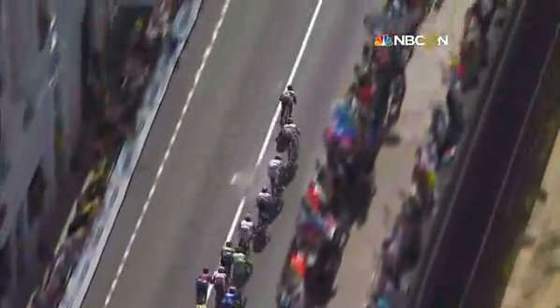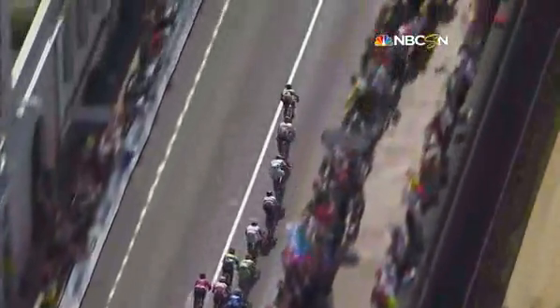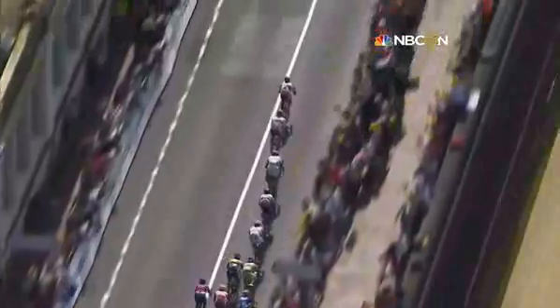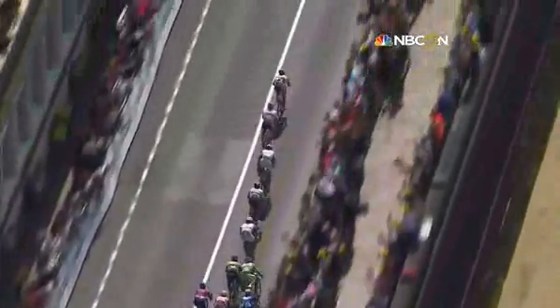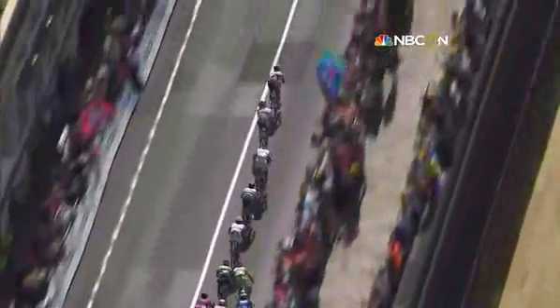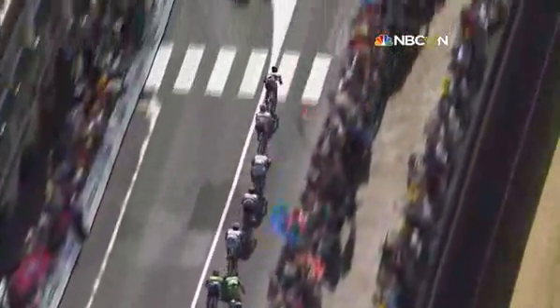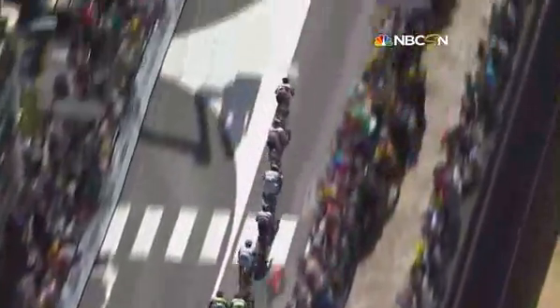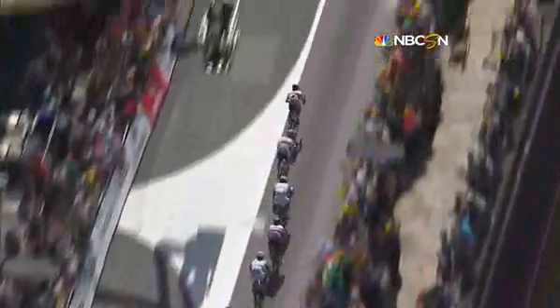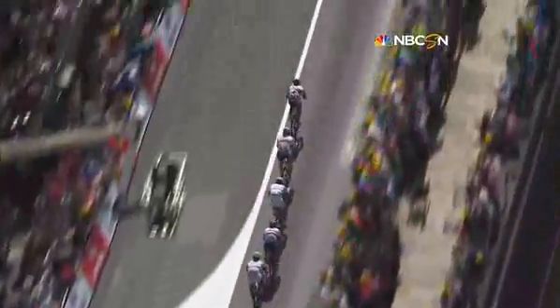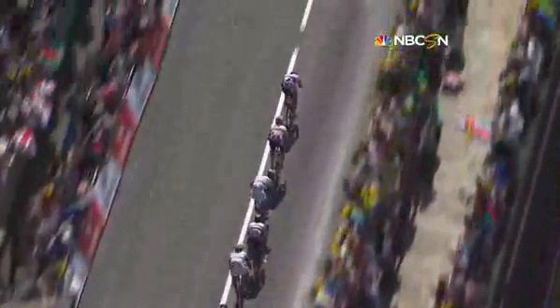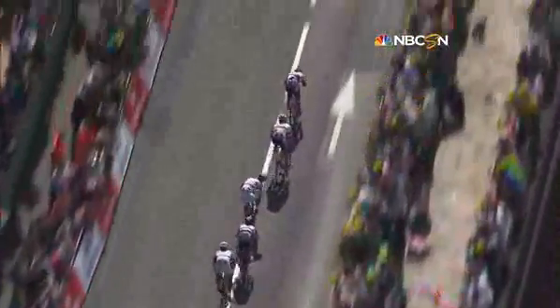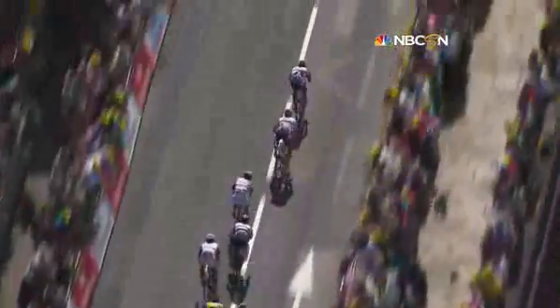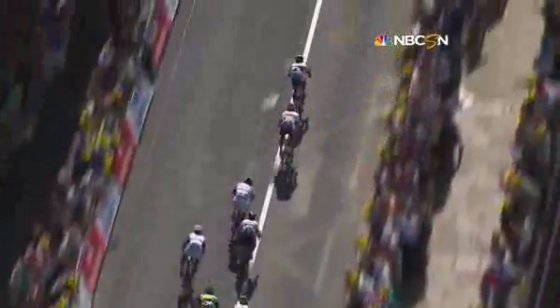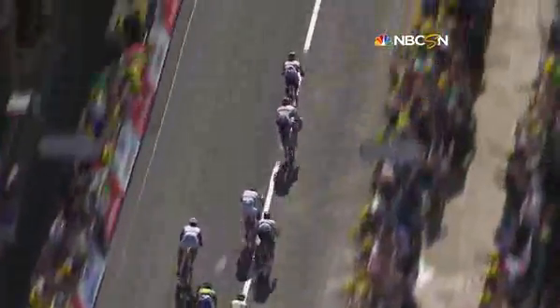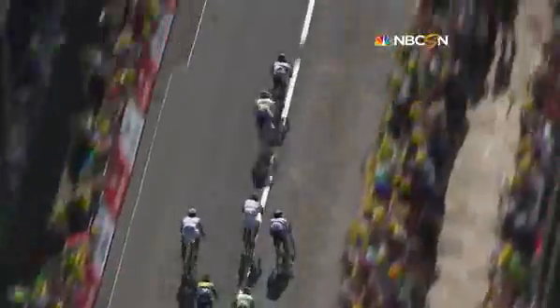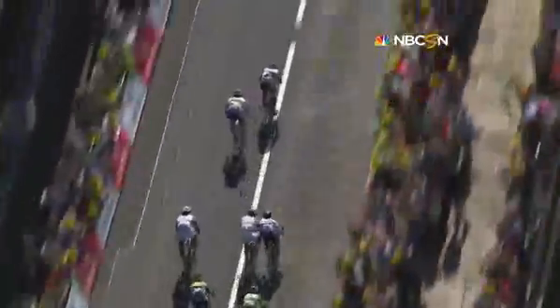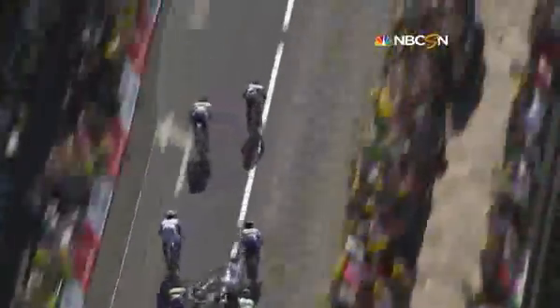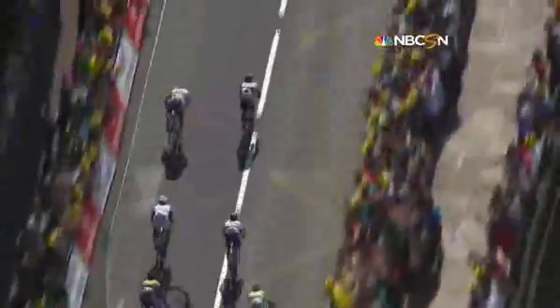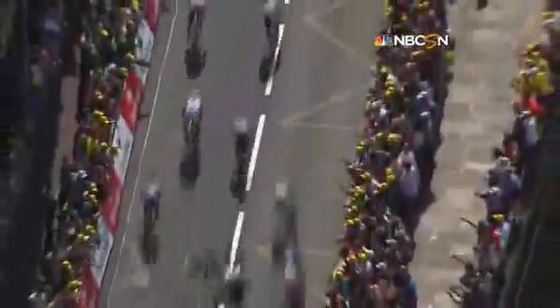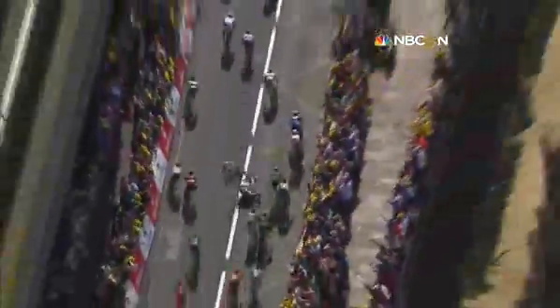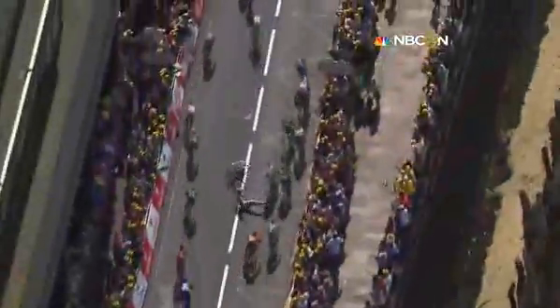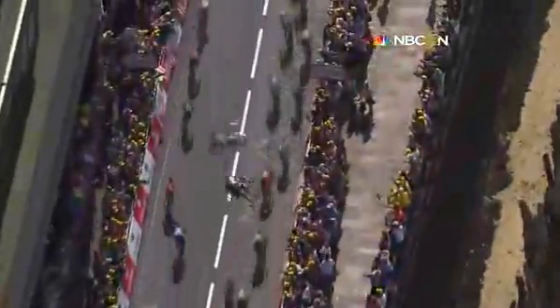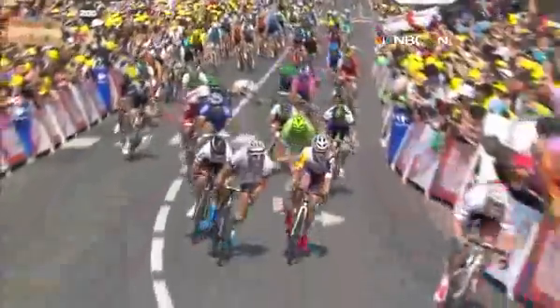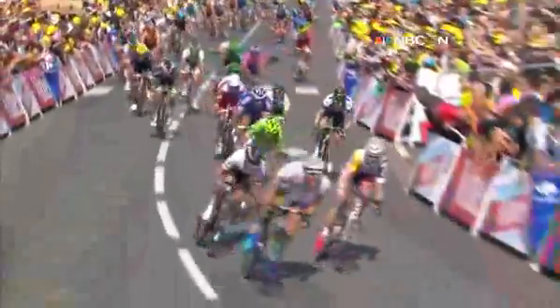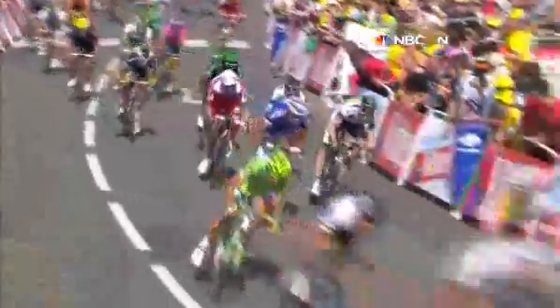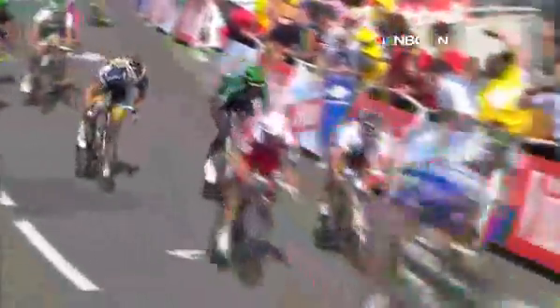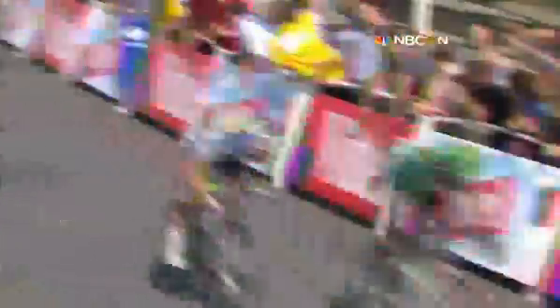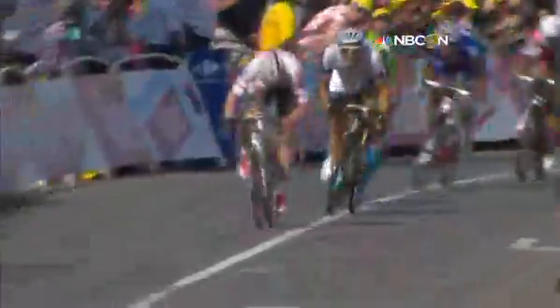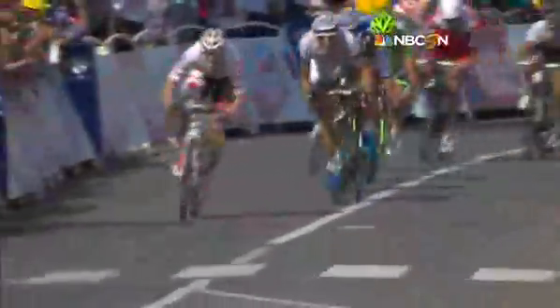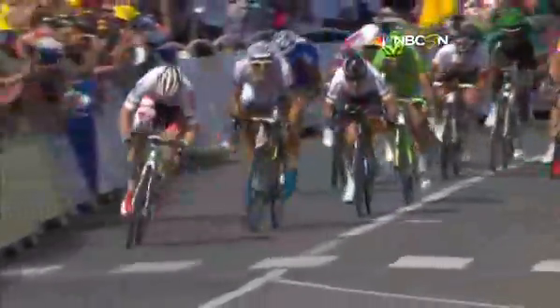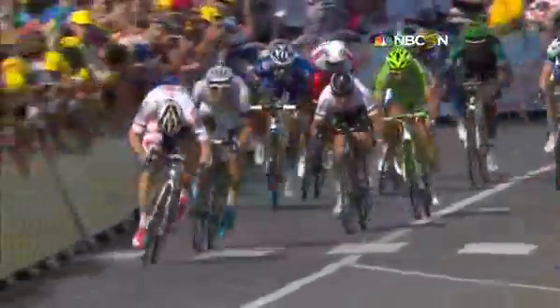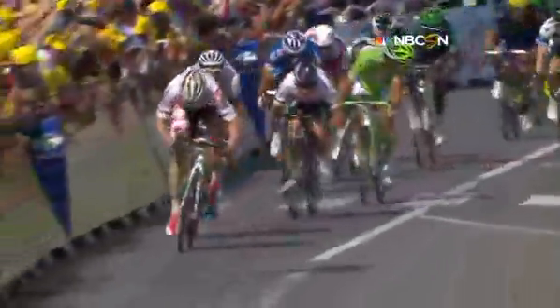Is Greipel going to make this a second stage win? Cavendish is fourth wheel as there's a rush up the right of the road now, but as they go towards the line, there's a crash right in the middle there. That's Kittel who's gone down, I think. No, it may have been Deccan Cobb as they come off the line.